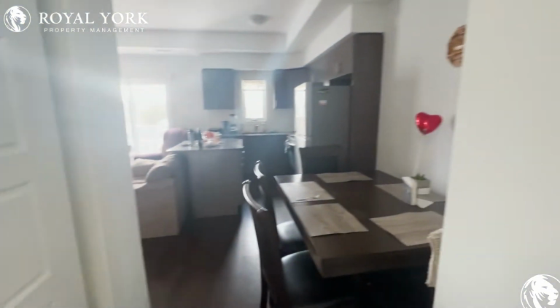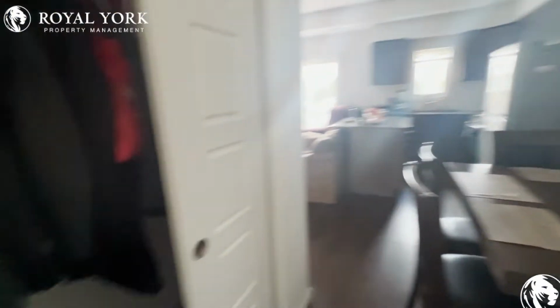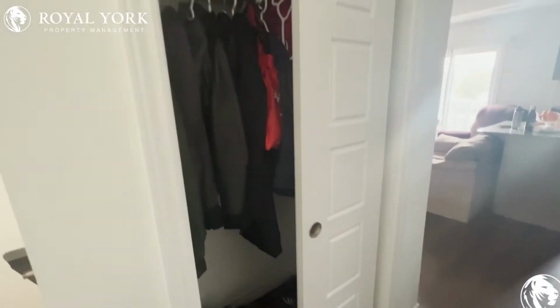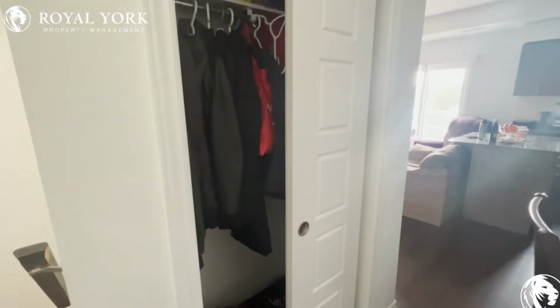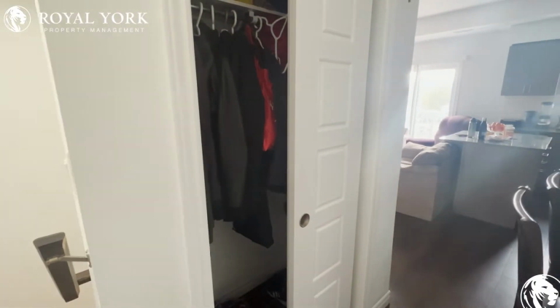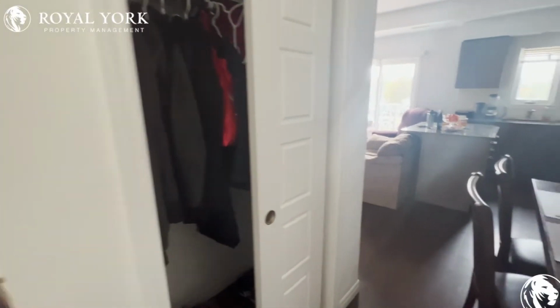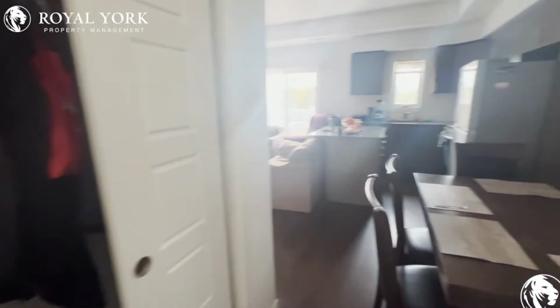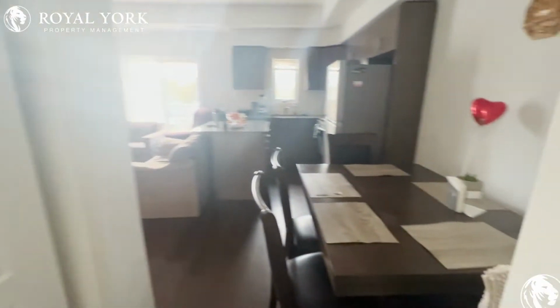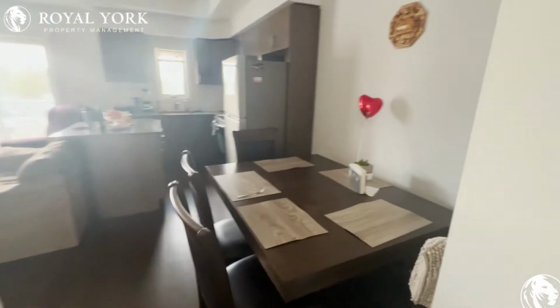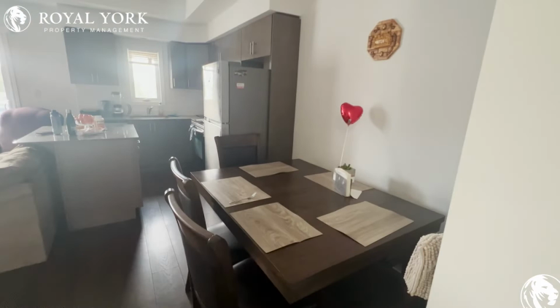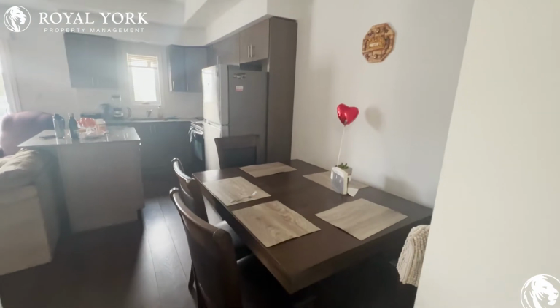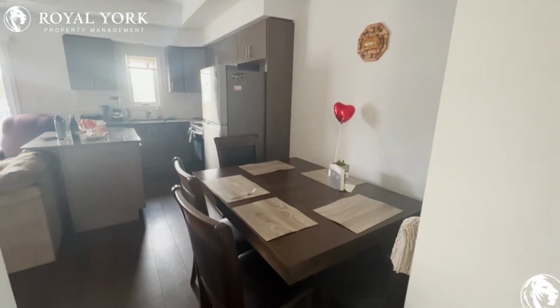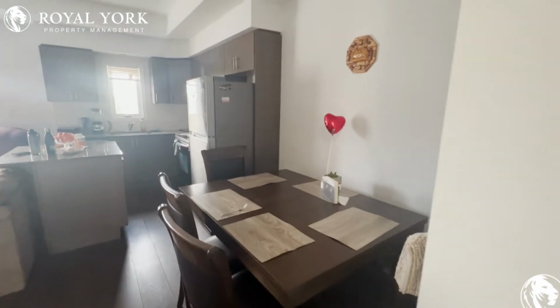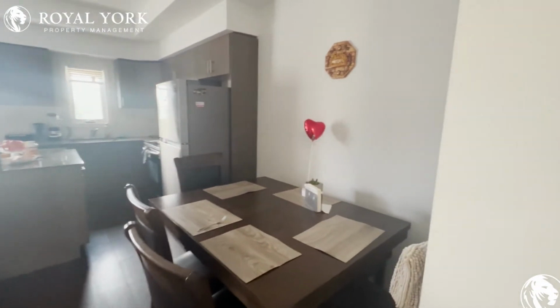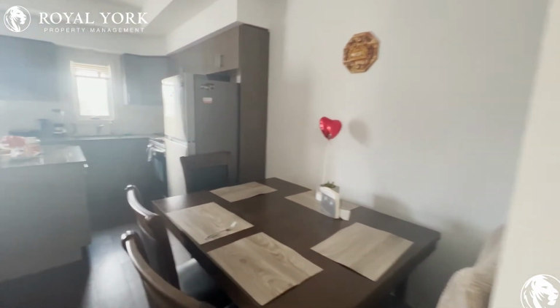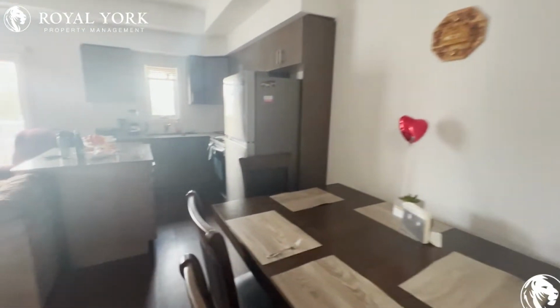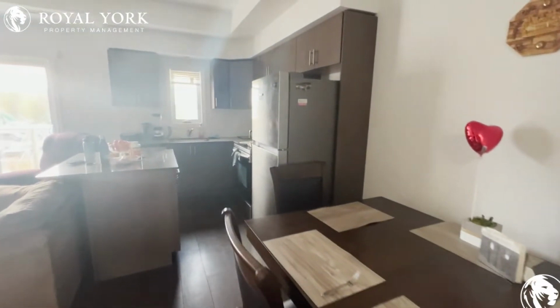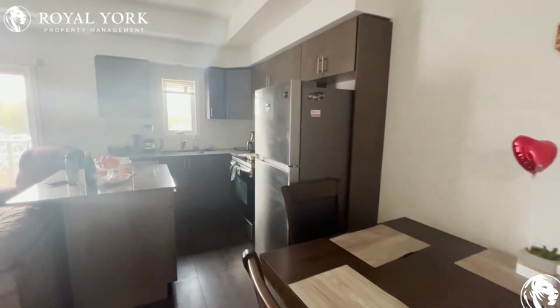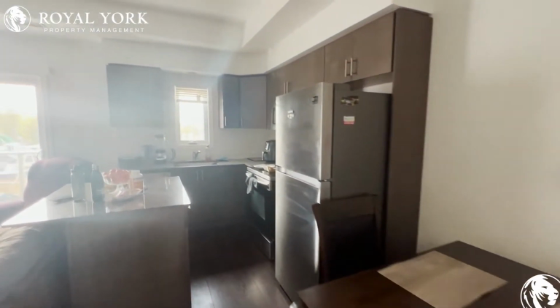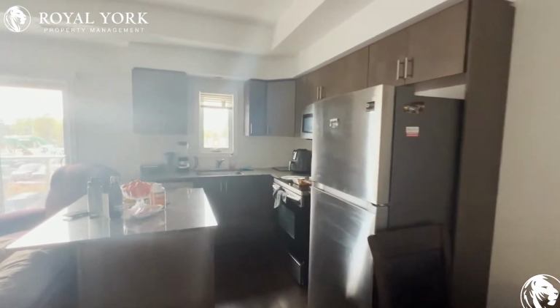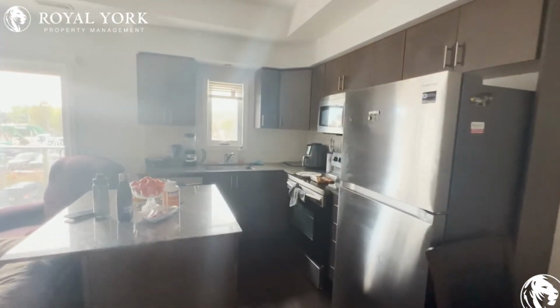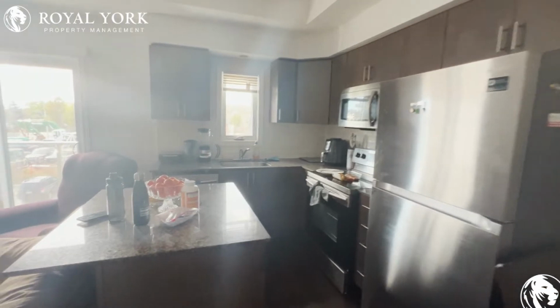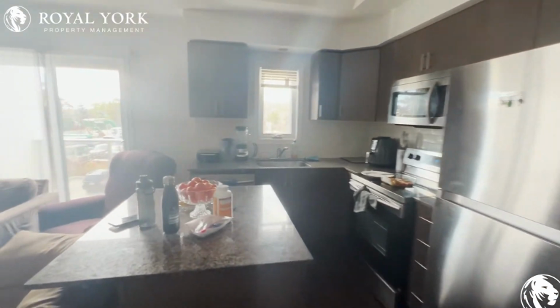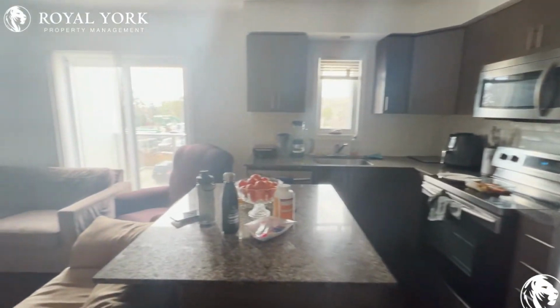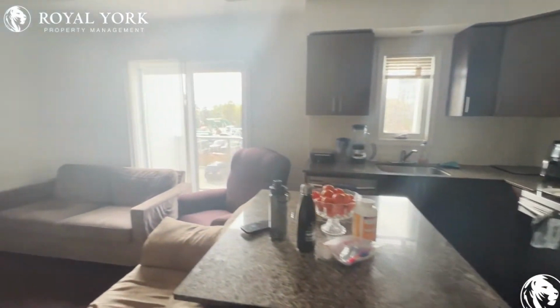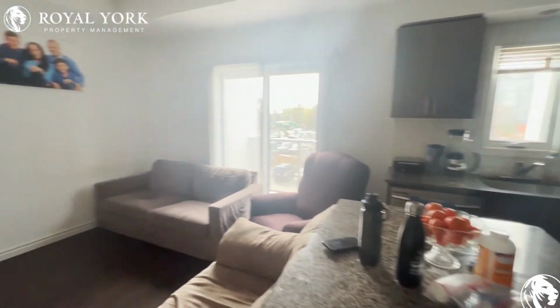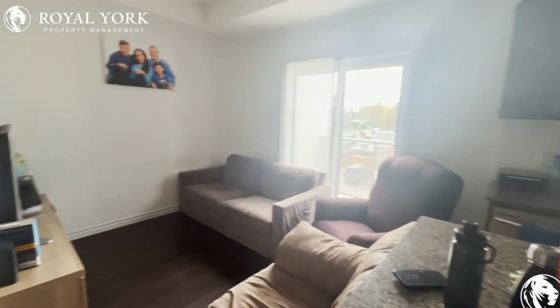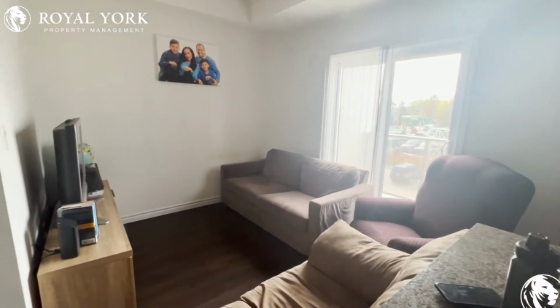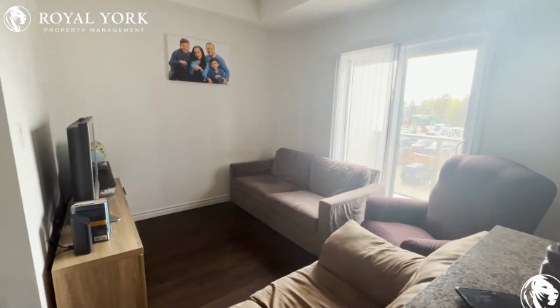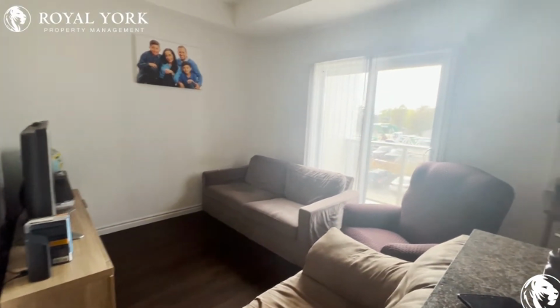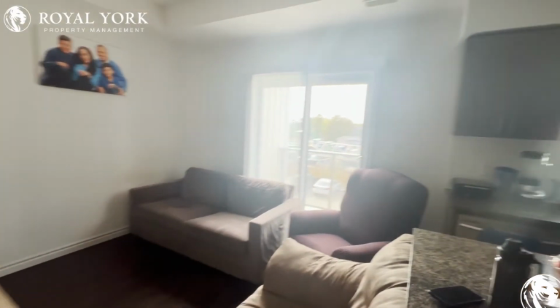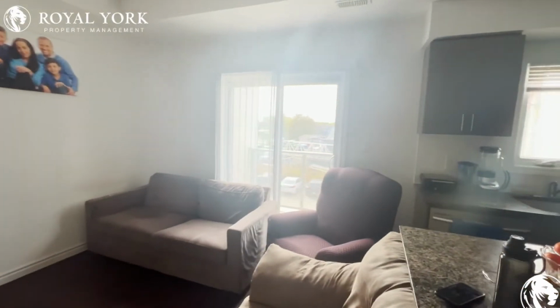Lots of closet space in this house. We have our dining table area here, our kitchen, and living area with a nice terrace.